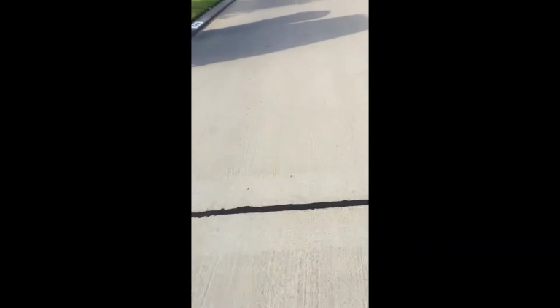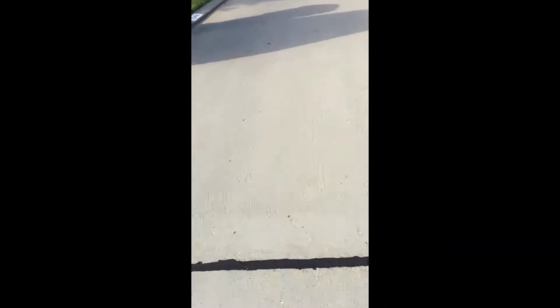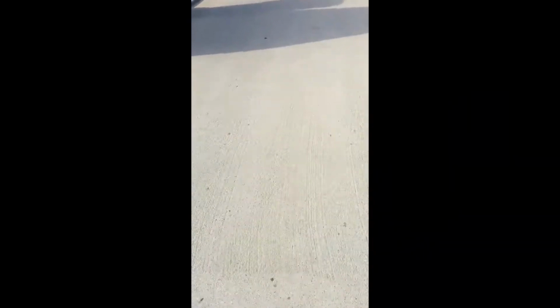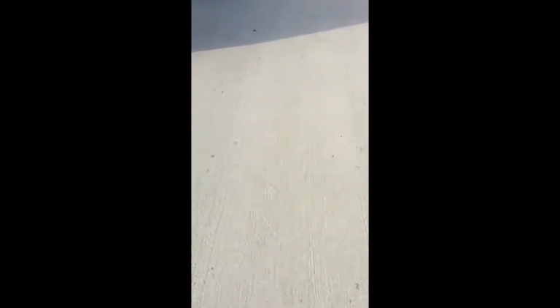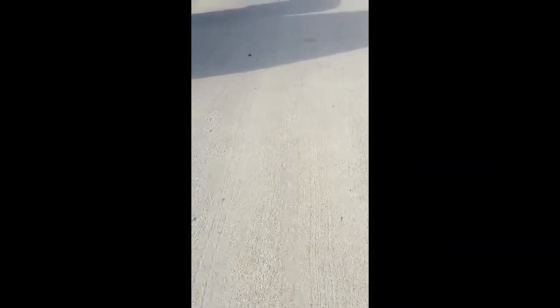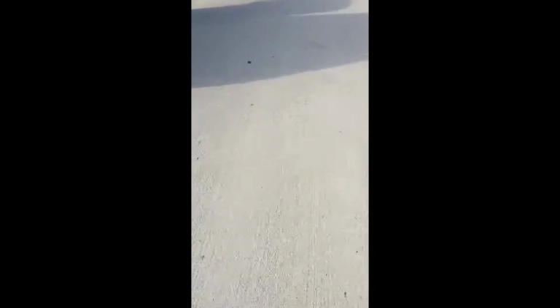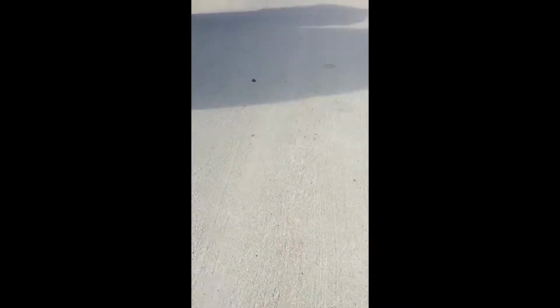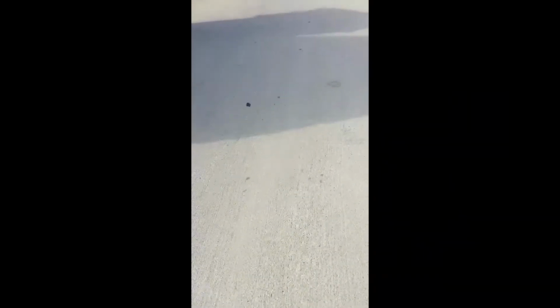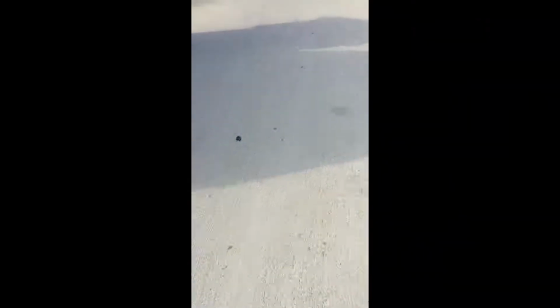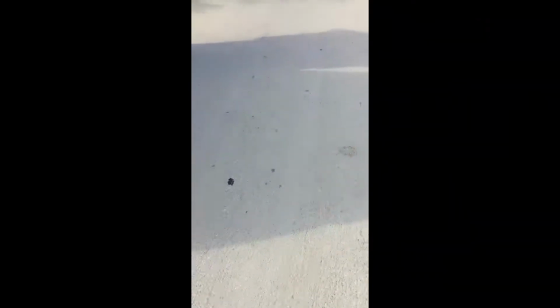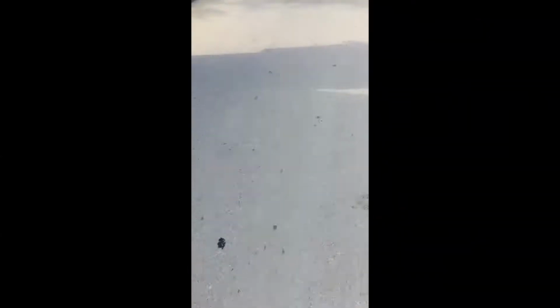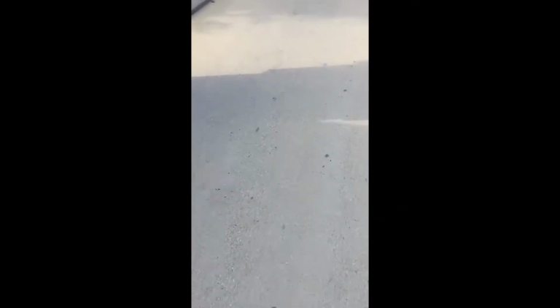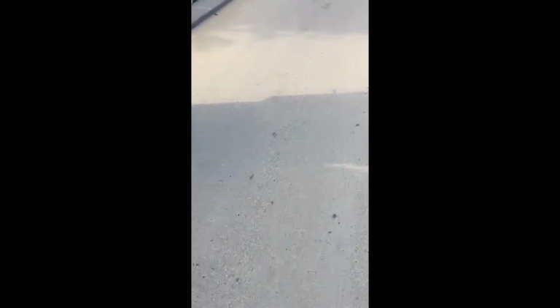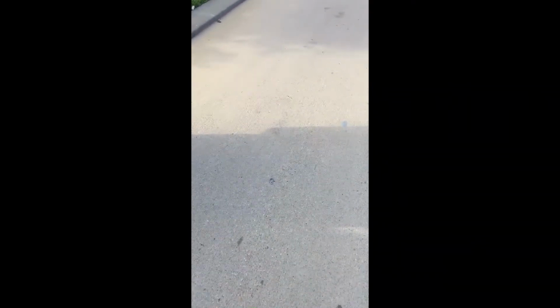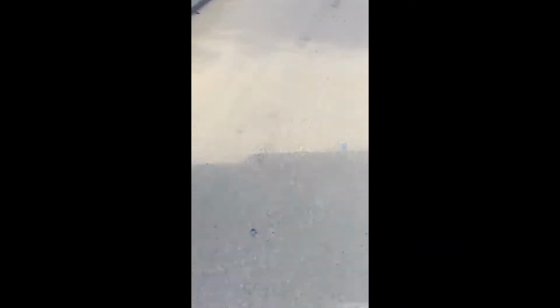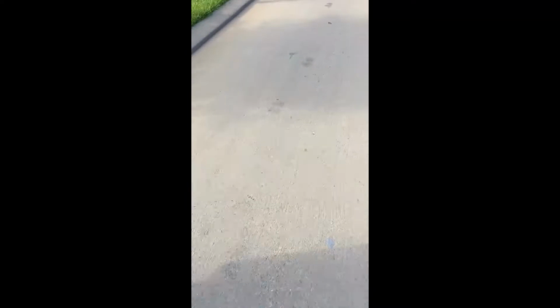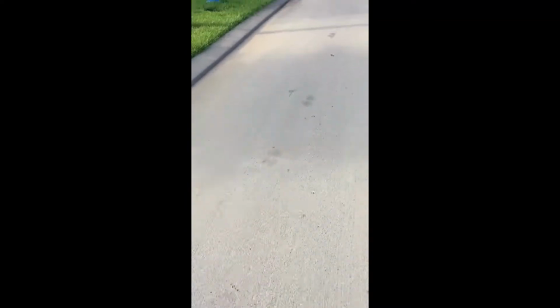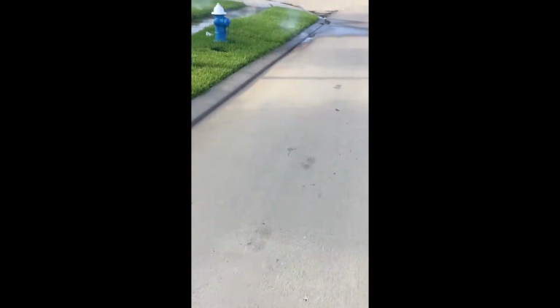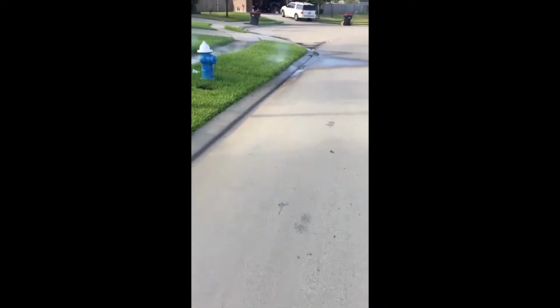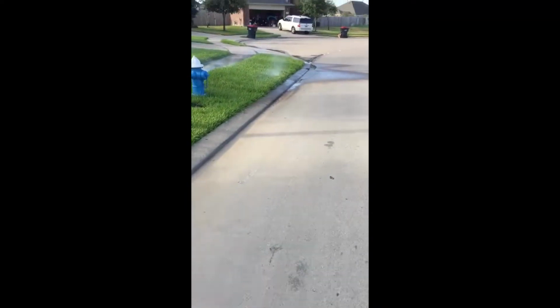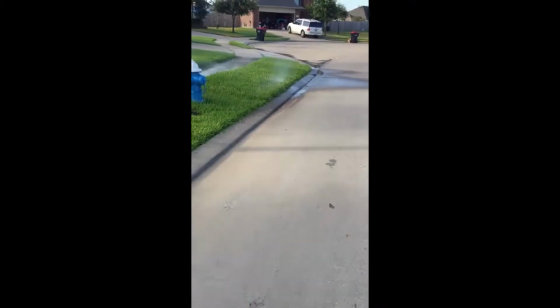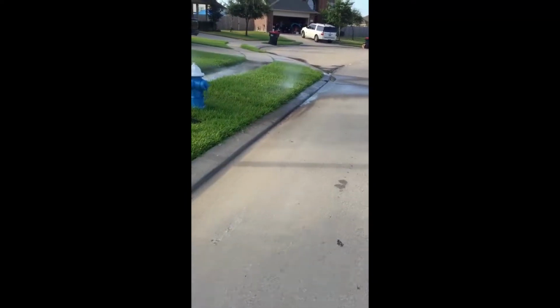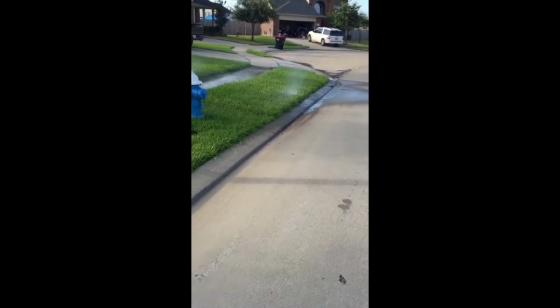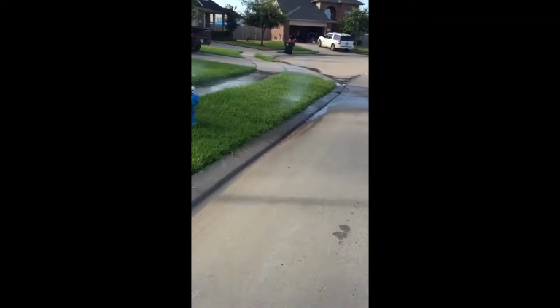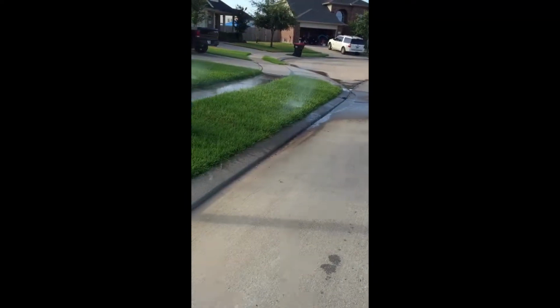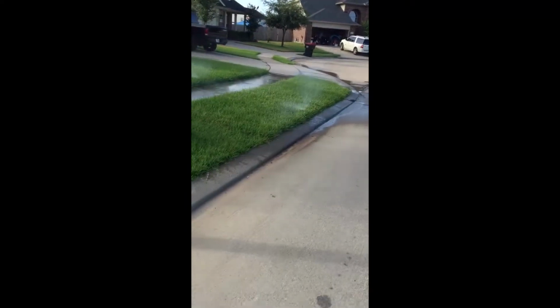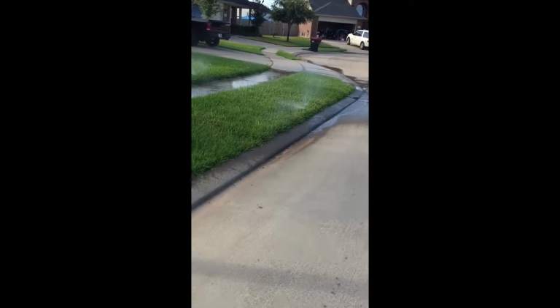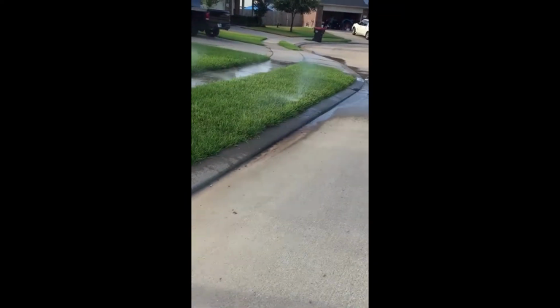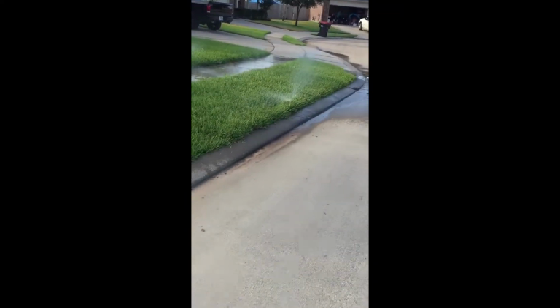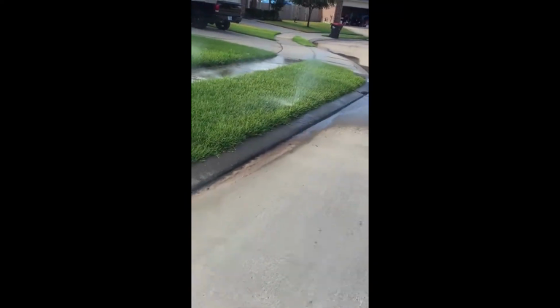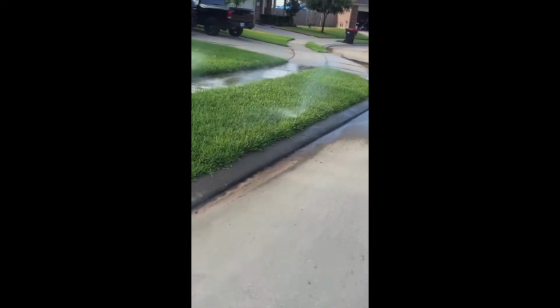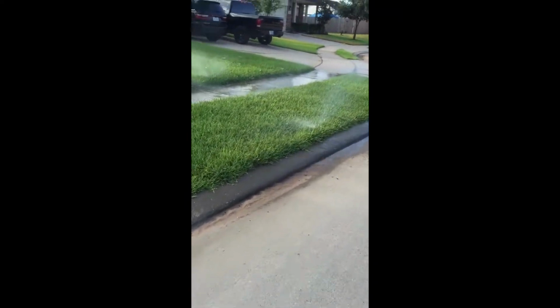This is John Taylor with TIS, and we're going to take a look at why 4-inch heads are not ideal for turf application. As you can see here in this video, these heads are not tall enough to break the crown of the grass.